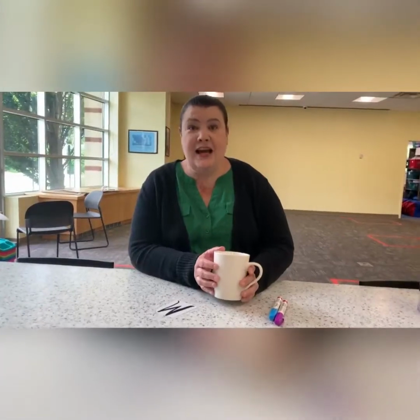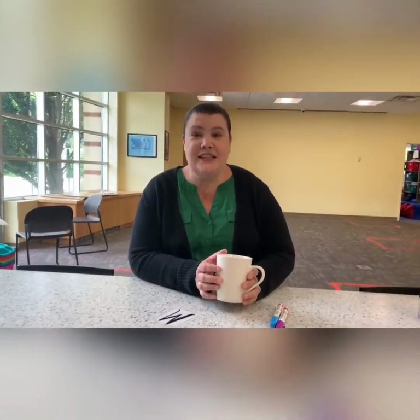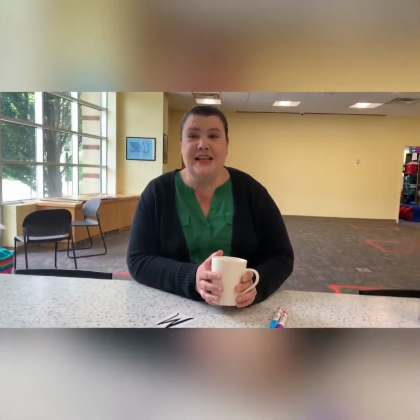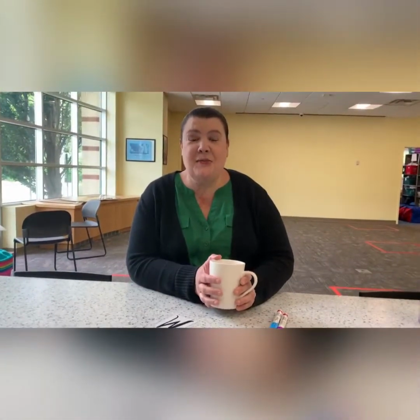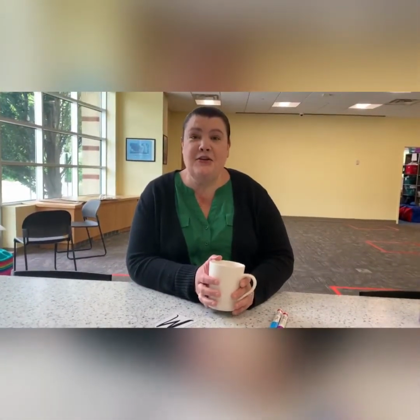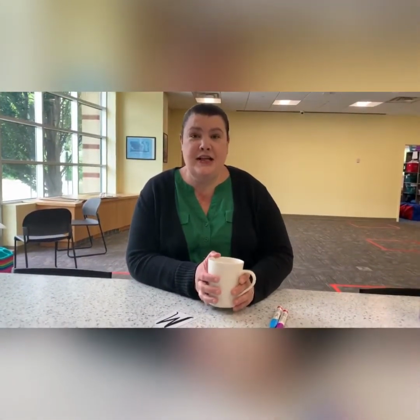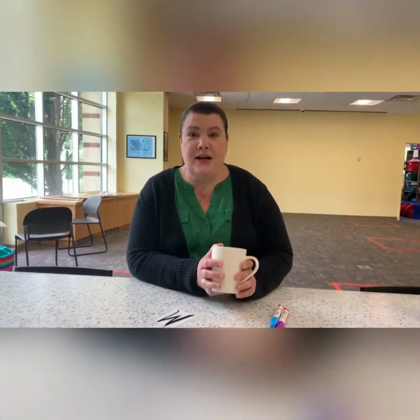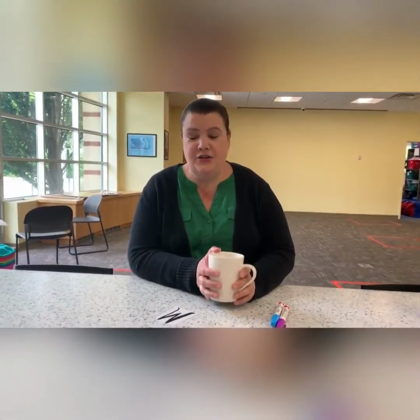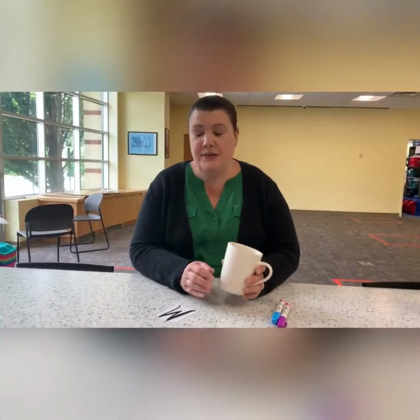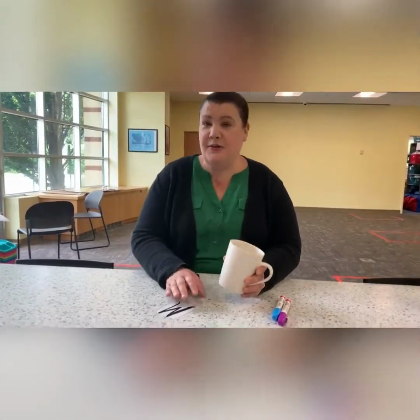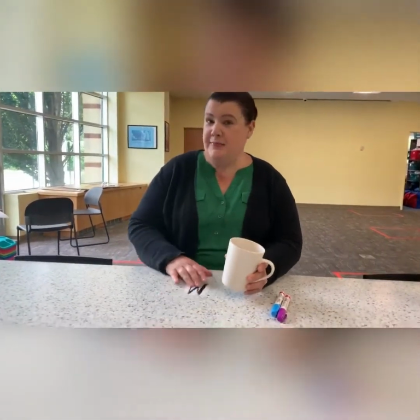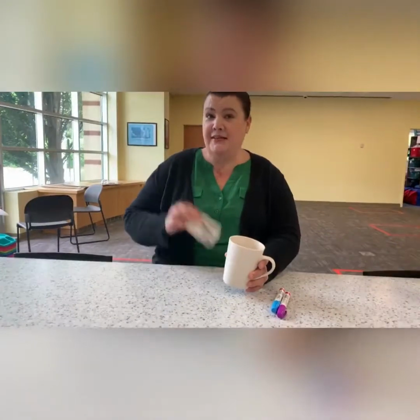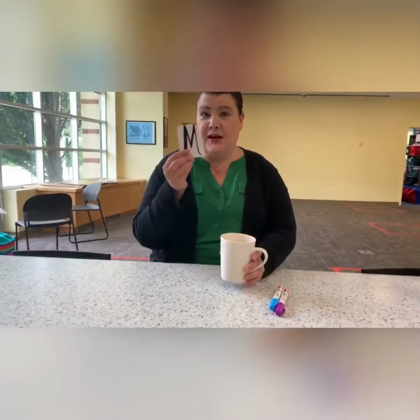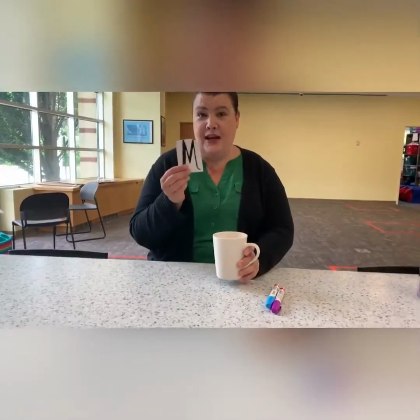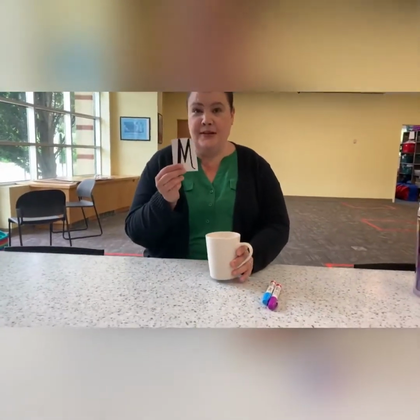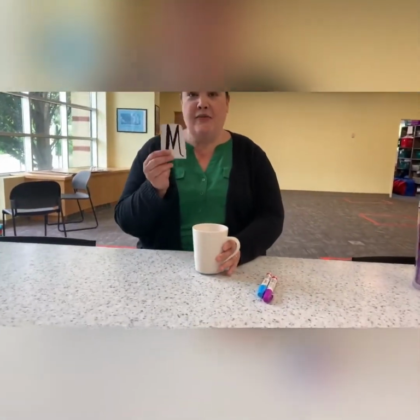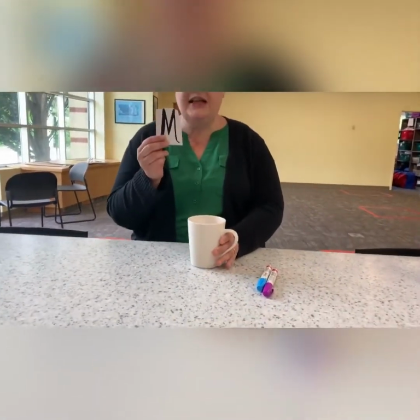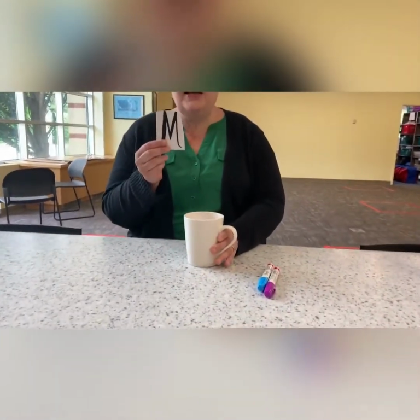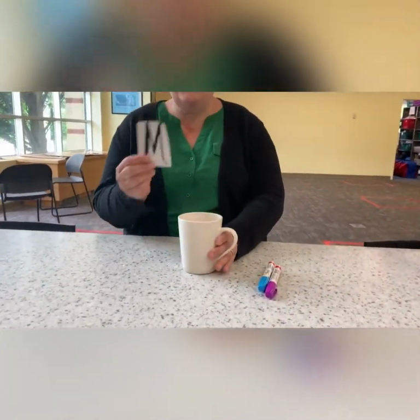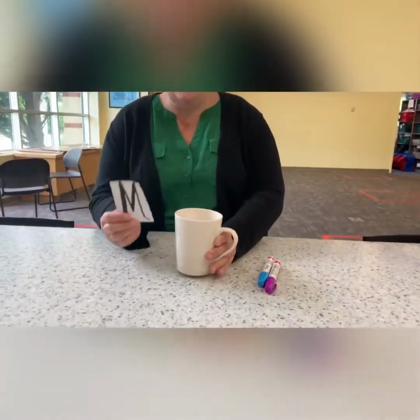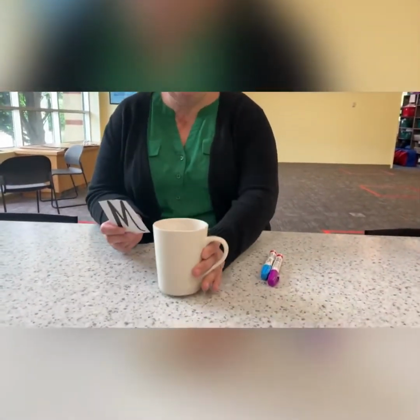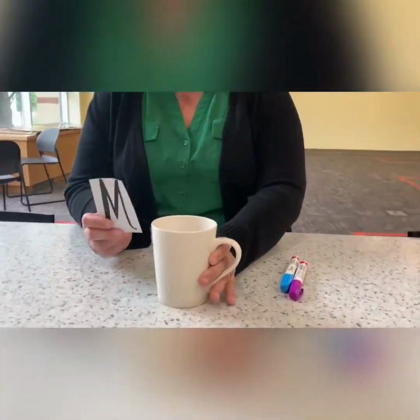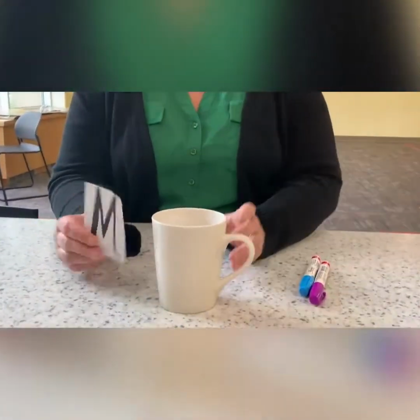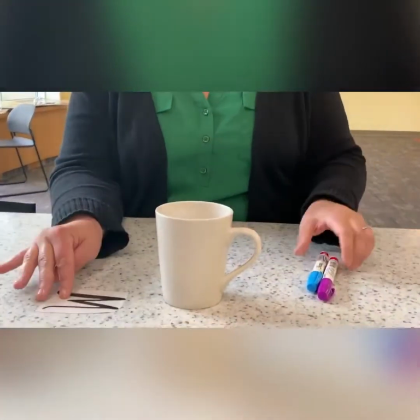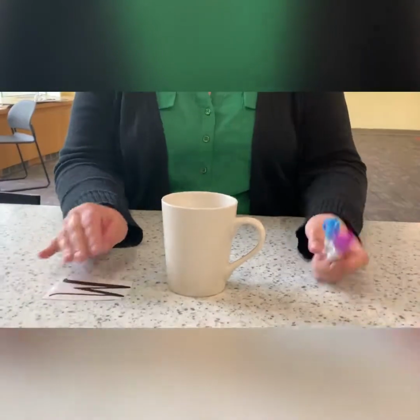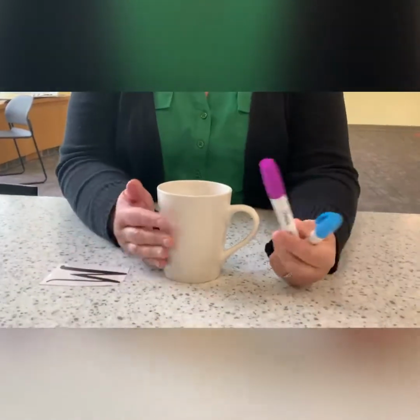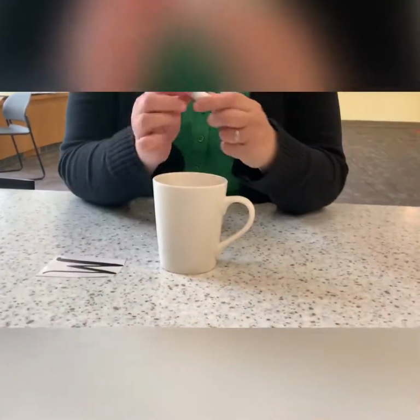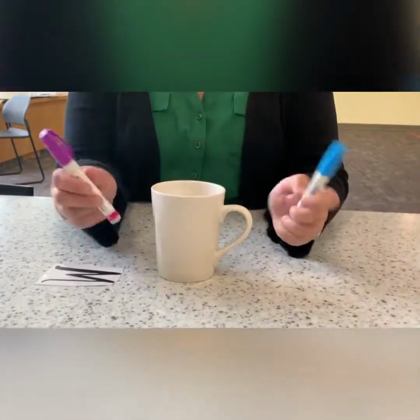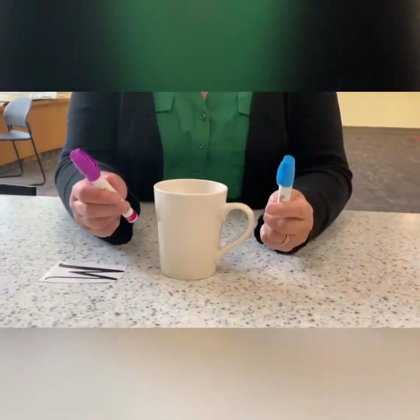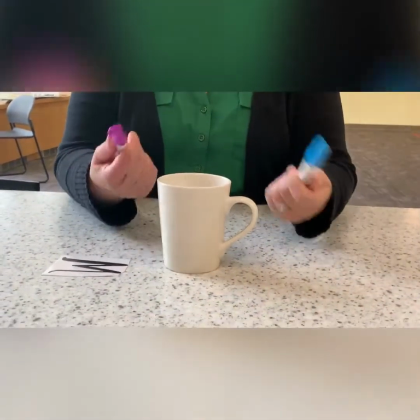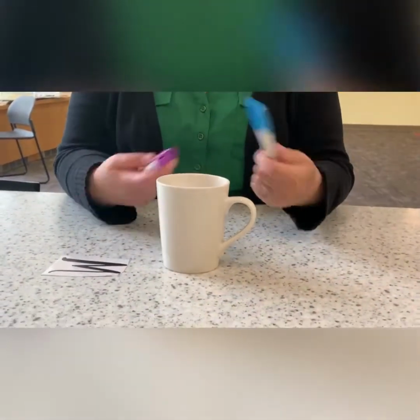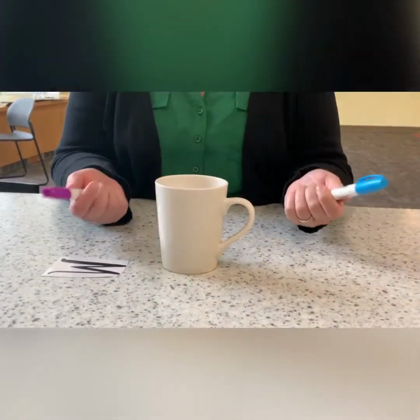Hi friends! Today you're going to make your own DIY initial cup. It's Miss Megan, so I have an M. Everybody's going to get the letter of their name. They're going to get a mug and they're going to get two gel pens — they'll be different colors.